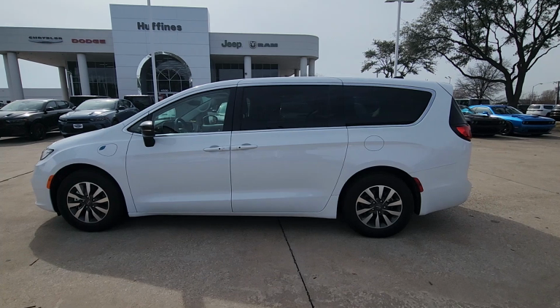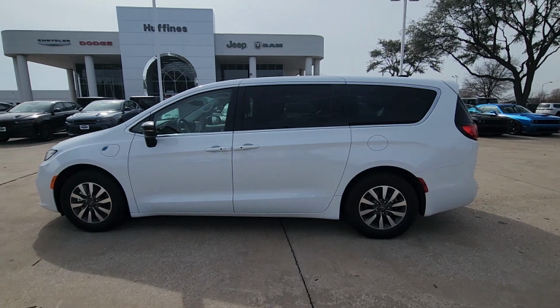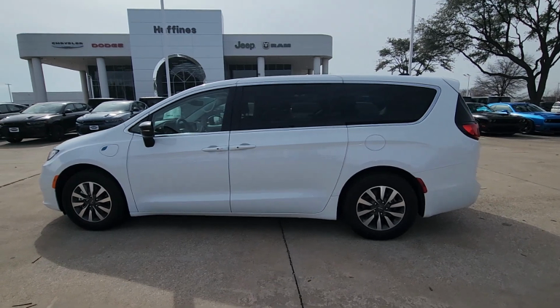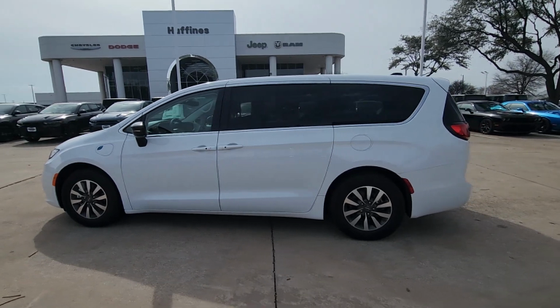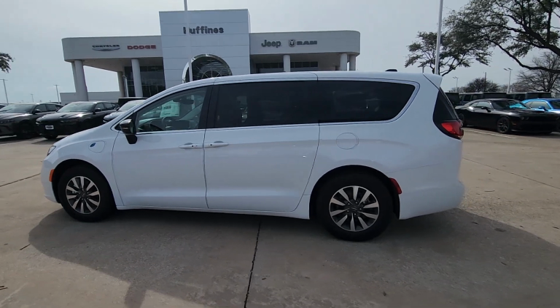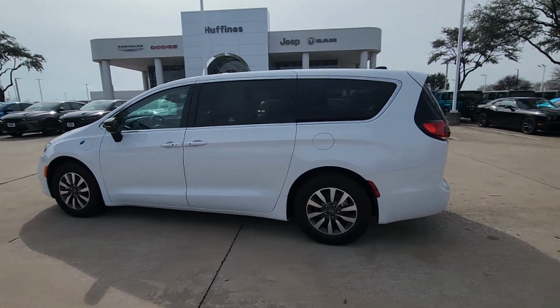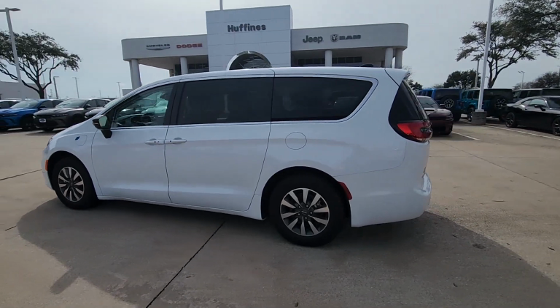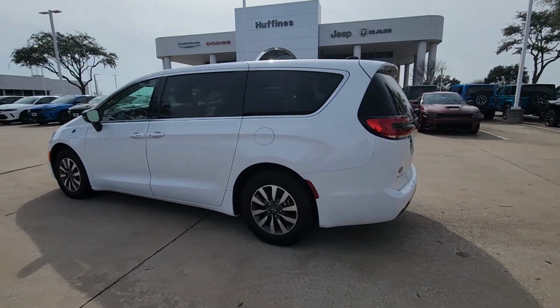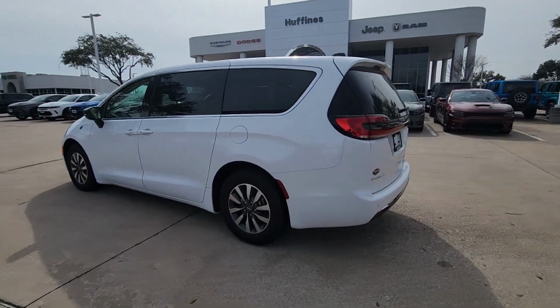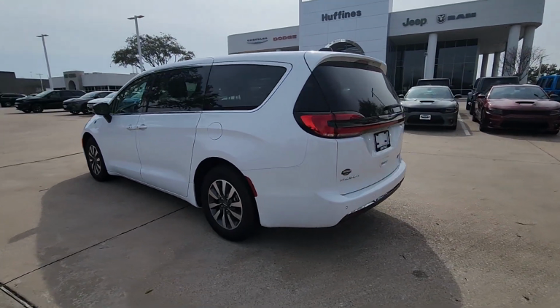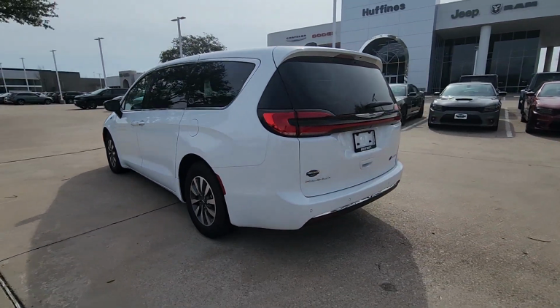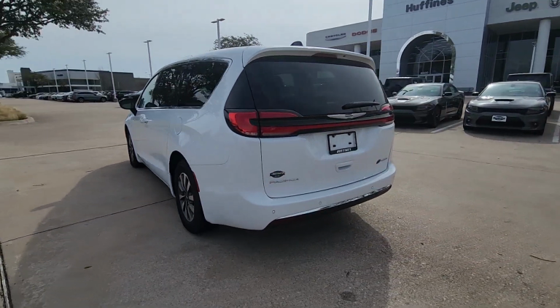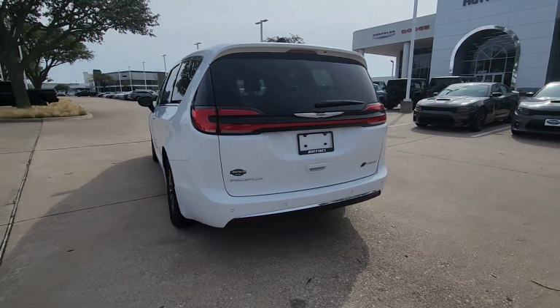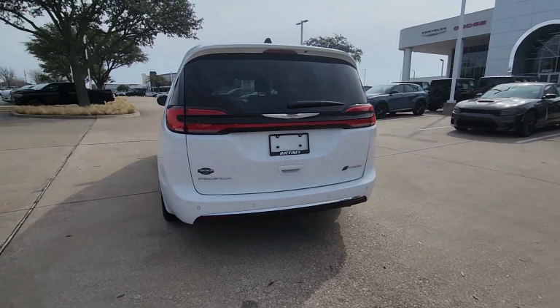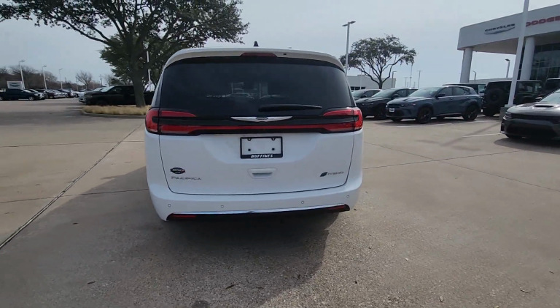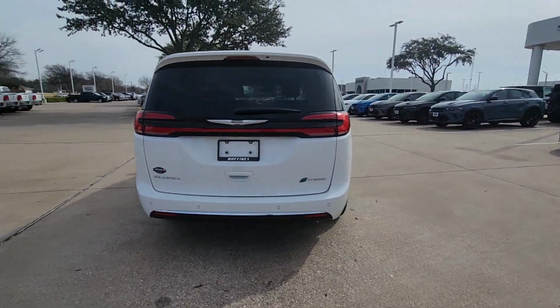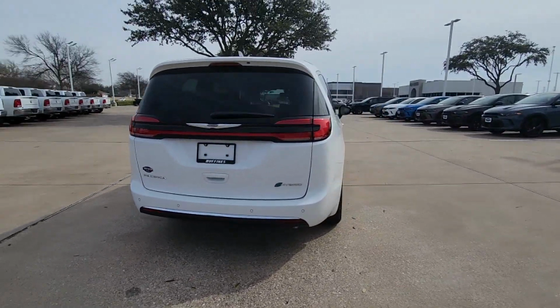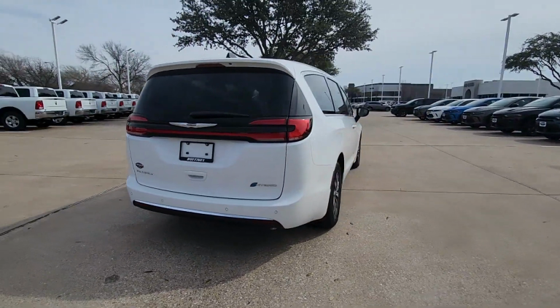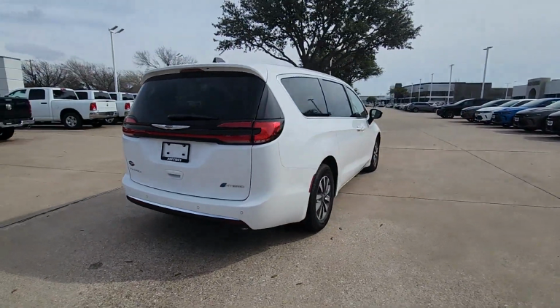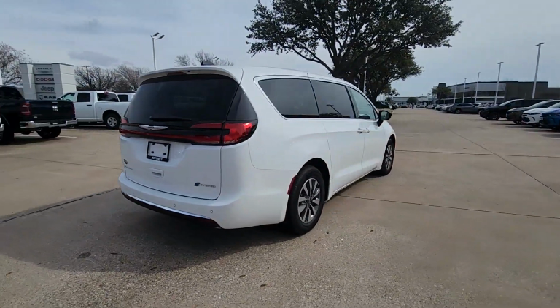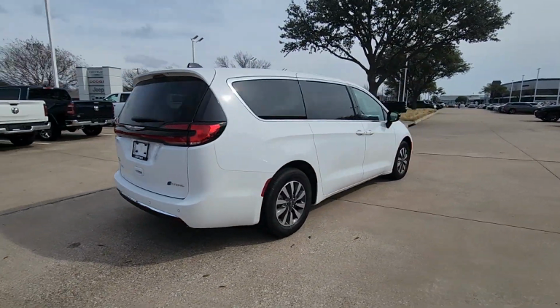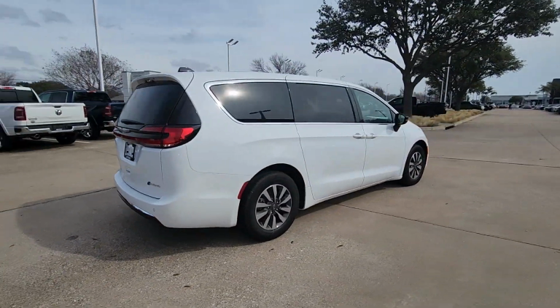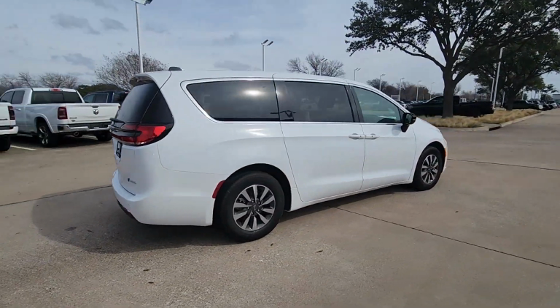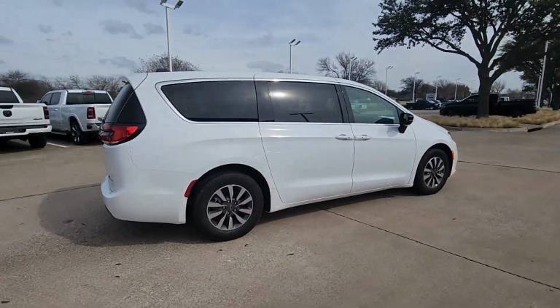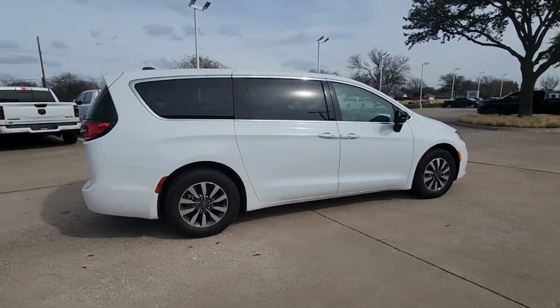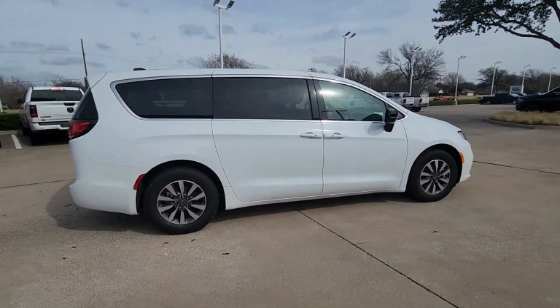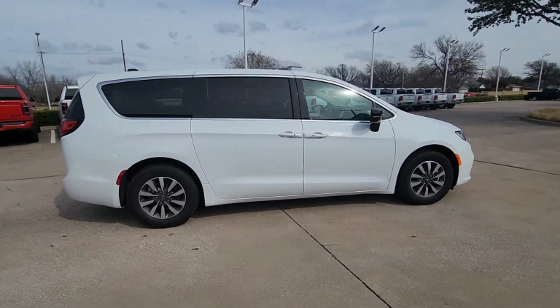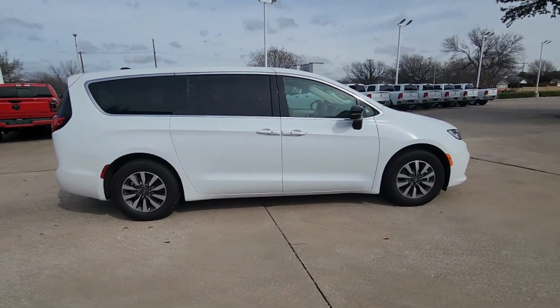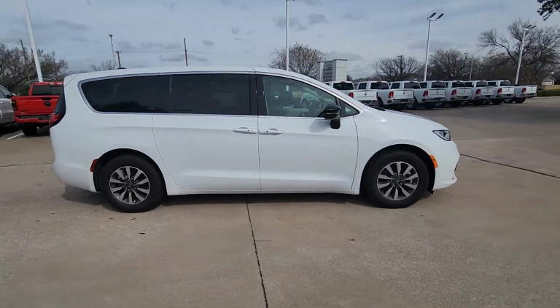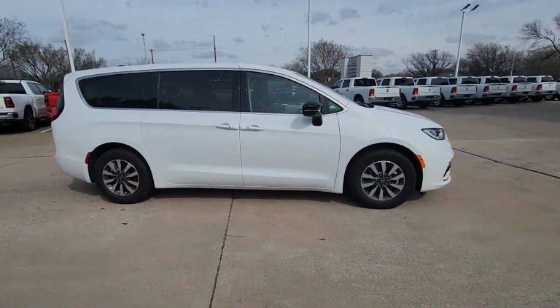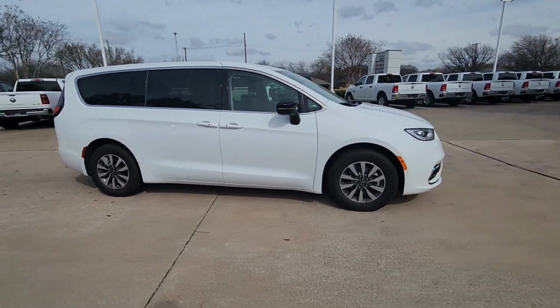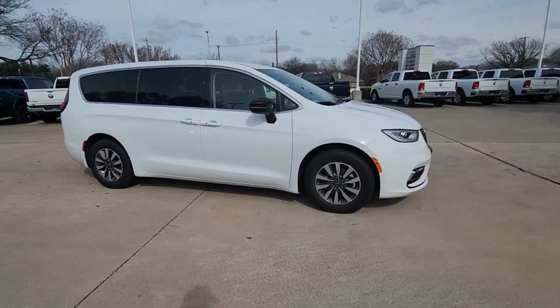Enjoy the view of this 2024 Chrysler Pacifica Hybrid. Look smart in the Pacifica Hybrid, the bold, sleek minivan that leverages advanced fuel efficiency while it transports your family in comfort and safety.